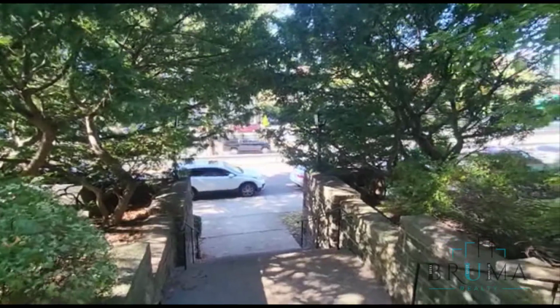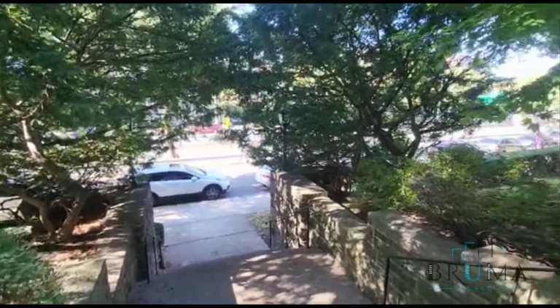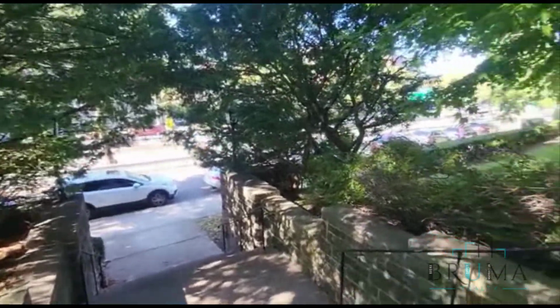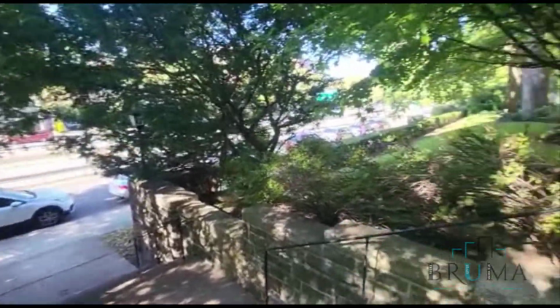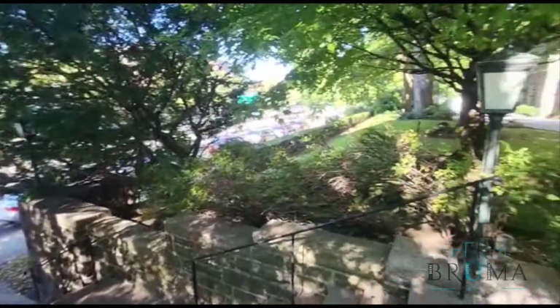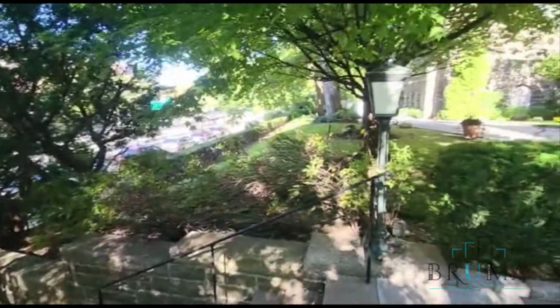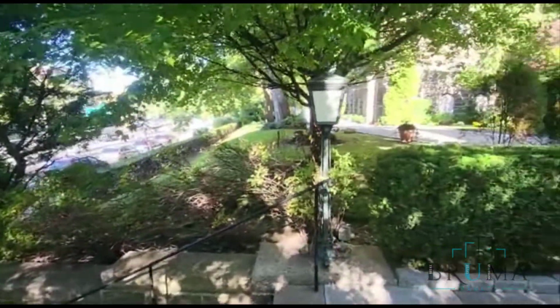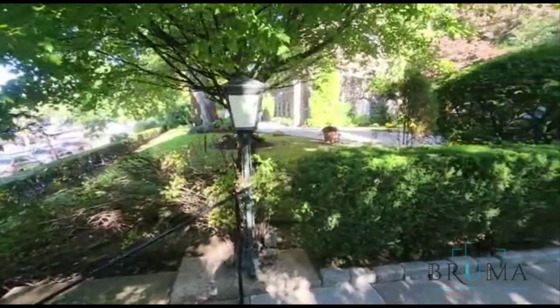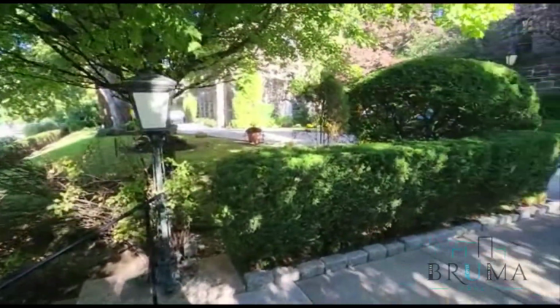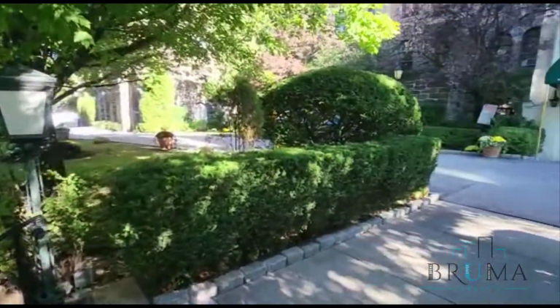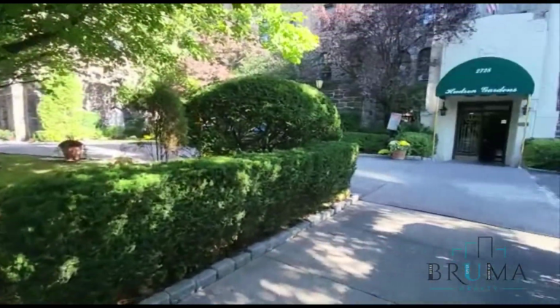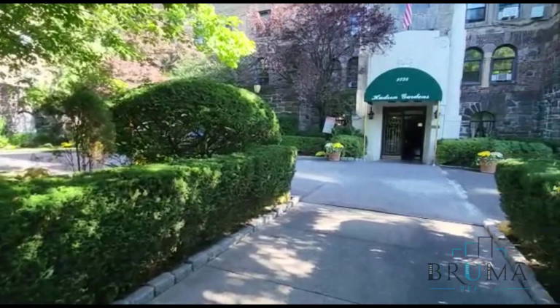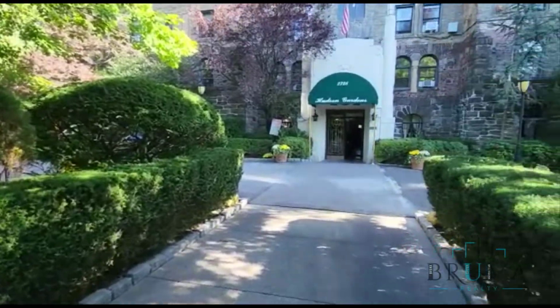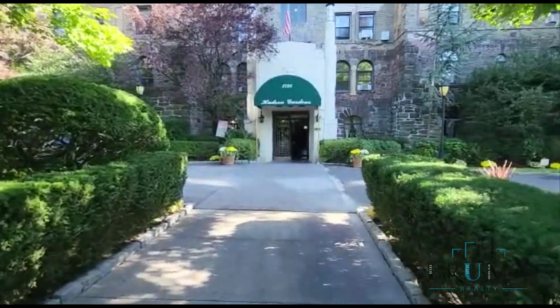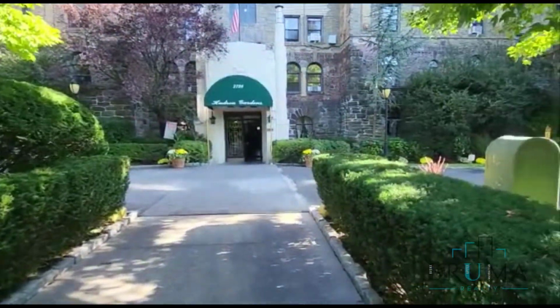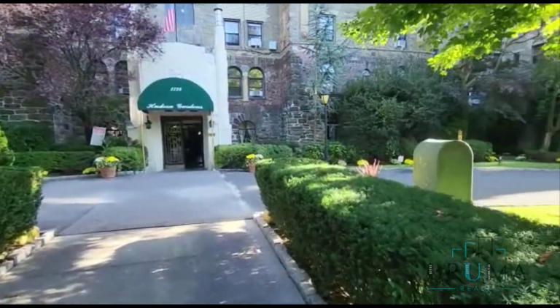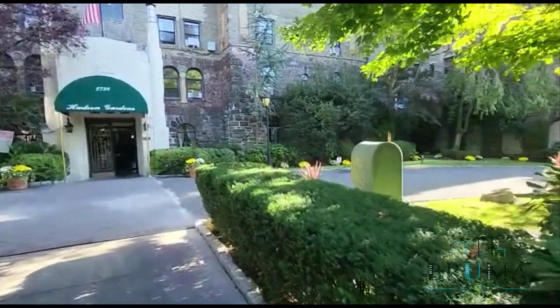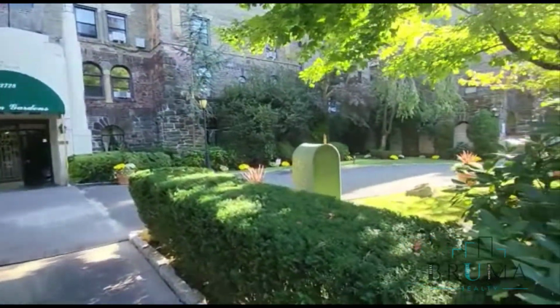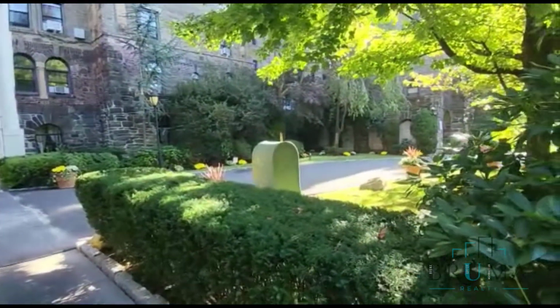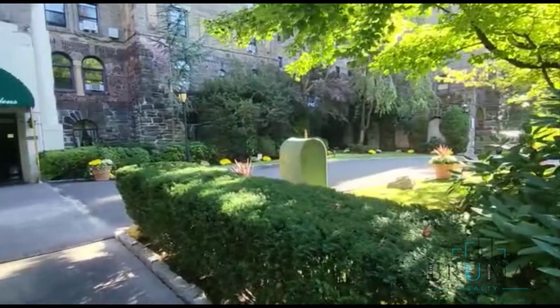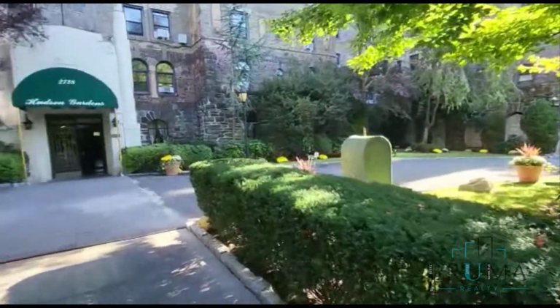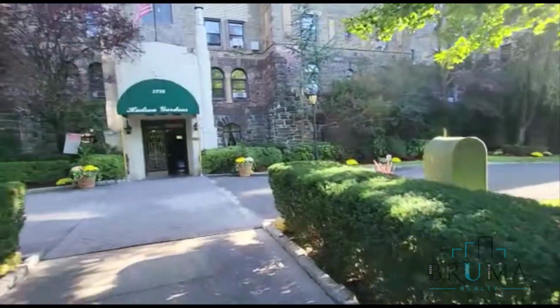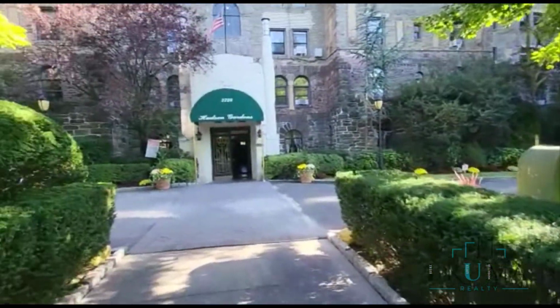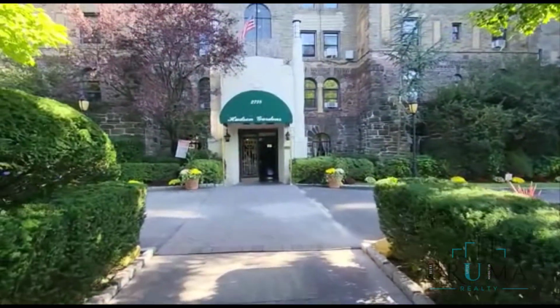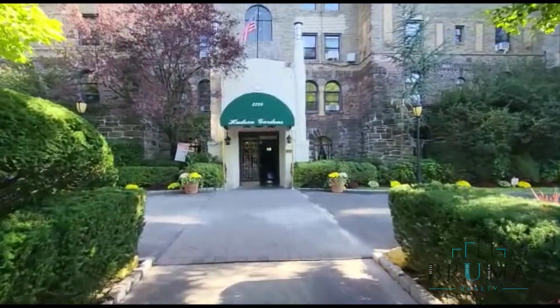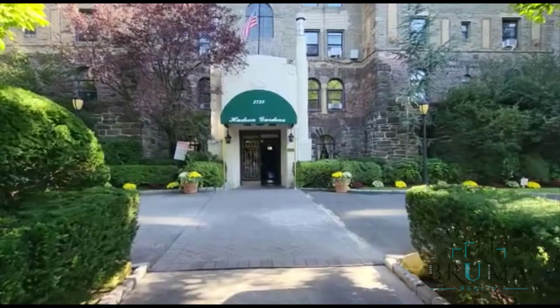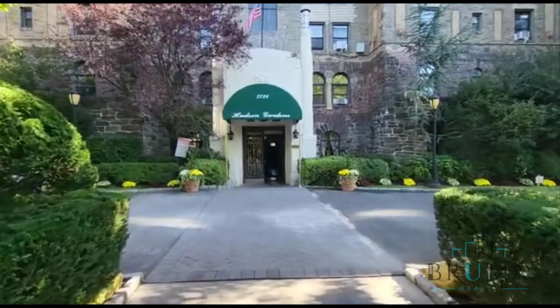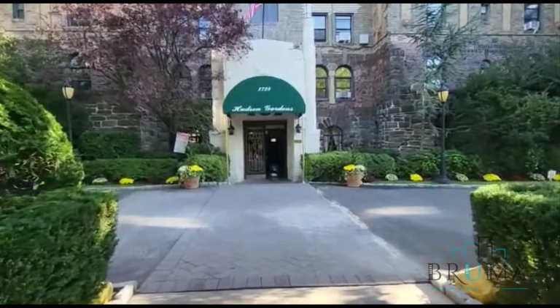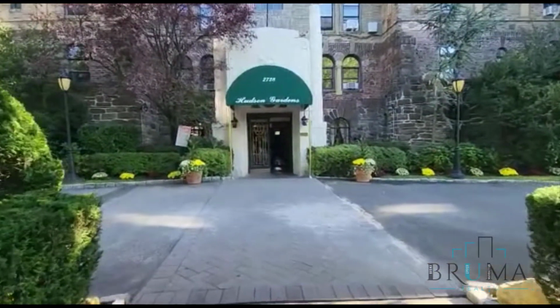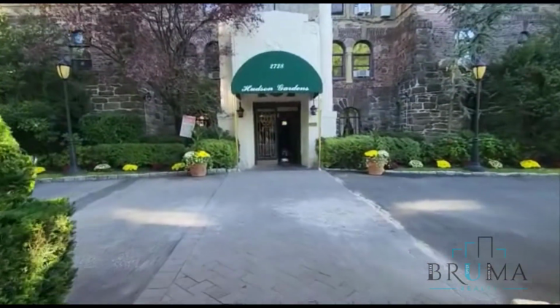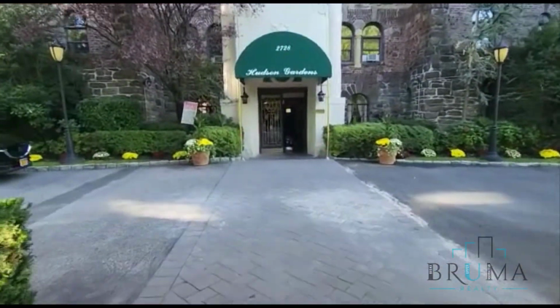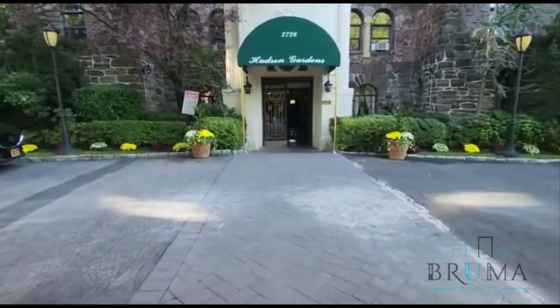Welcome to 2728 Henry Hudson Parkway. This is a gorgeous elevator building right on the parkway in Riverdale. It's a doorman building as well. We'll go check out the lobby.